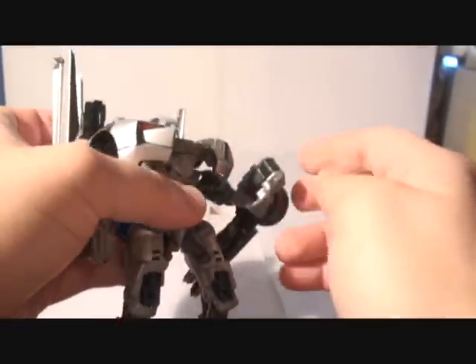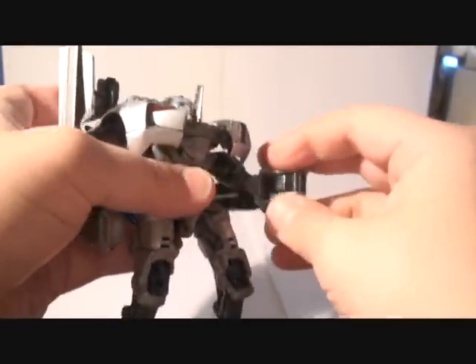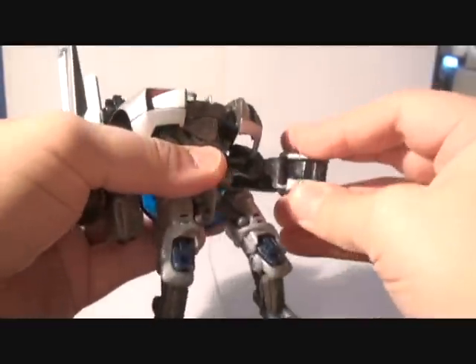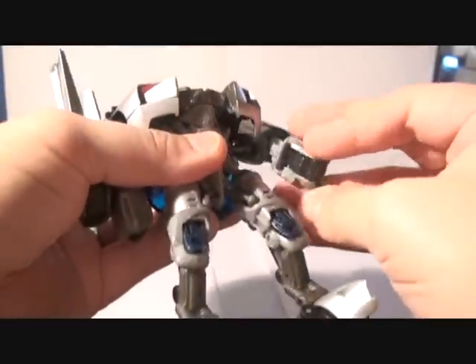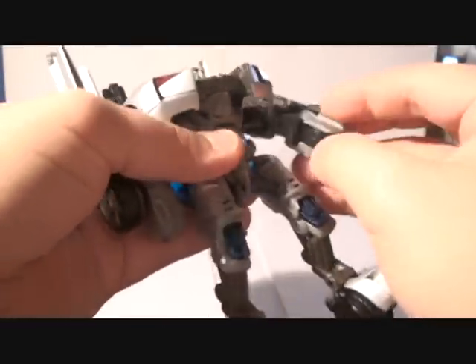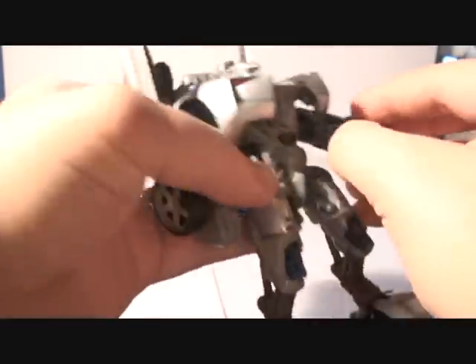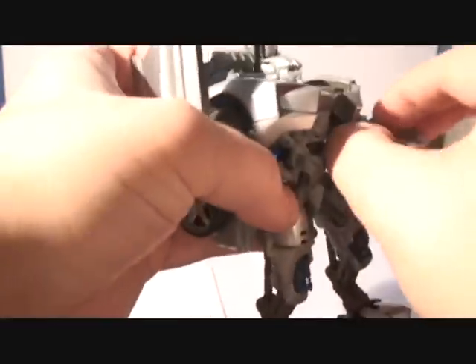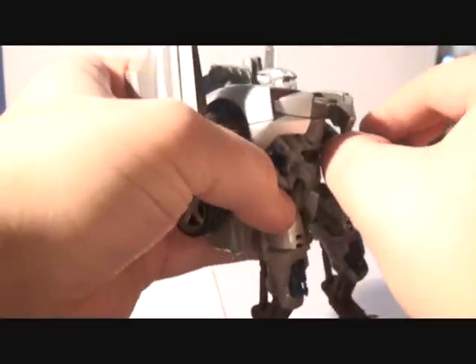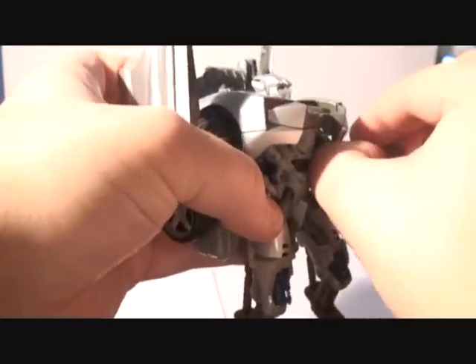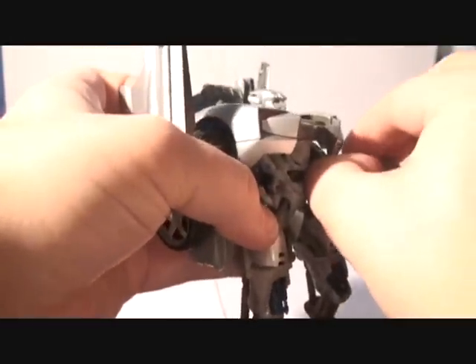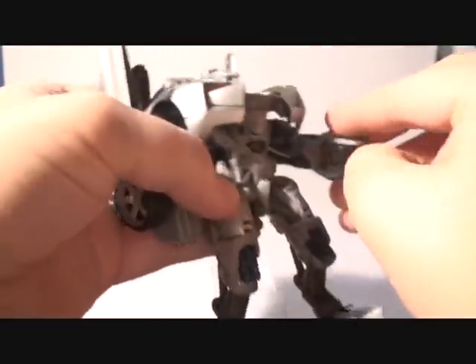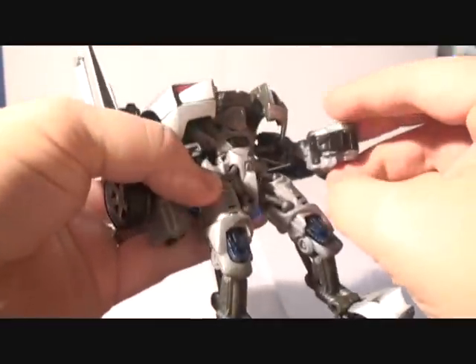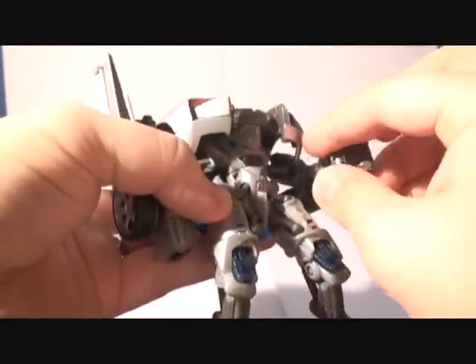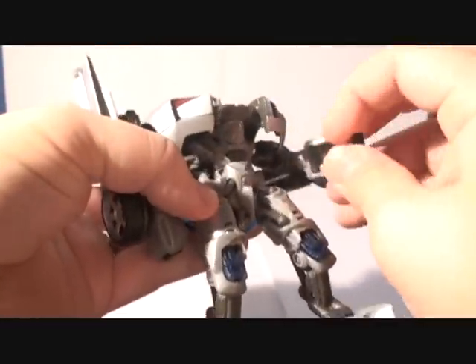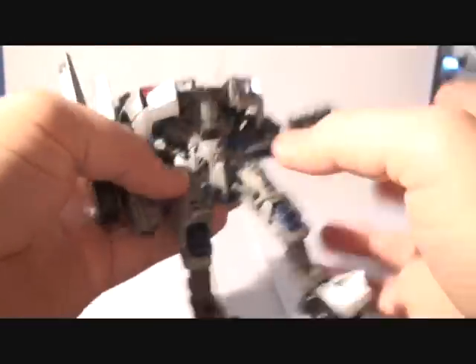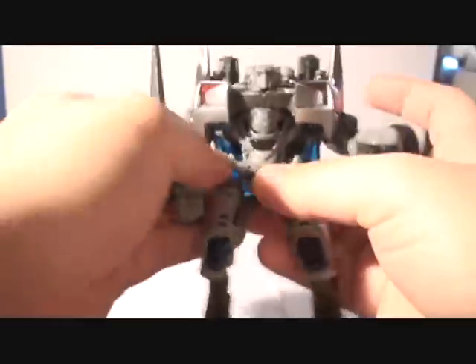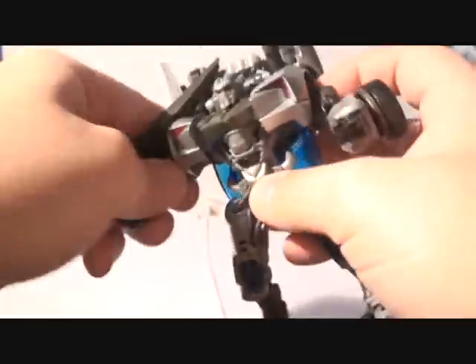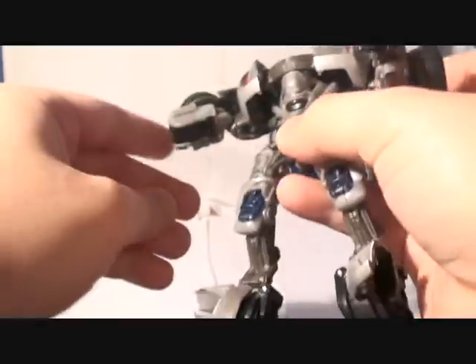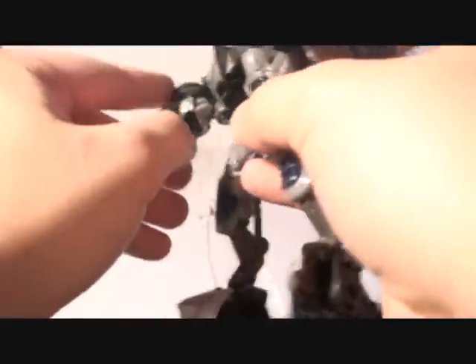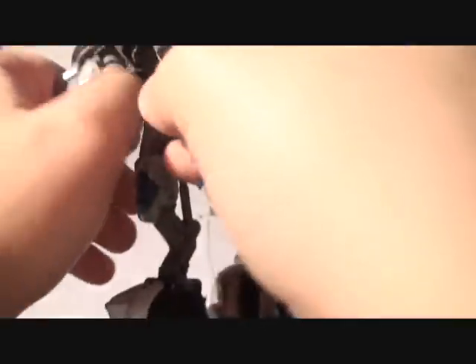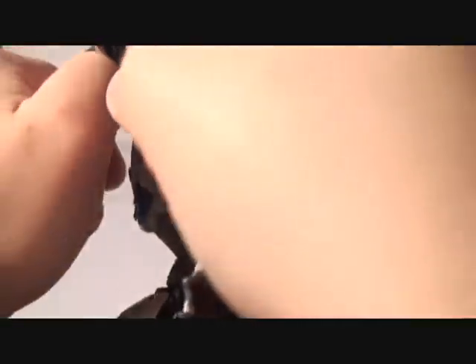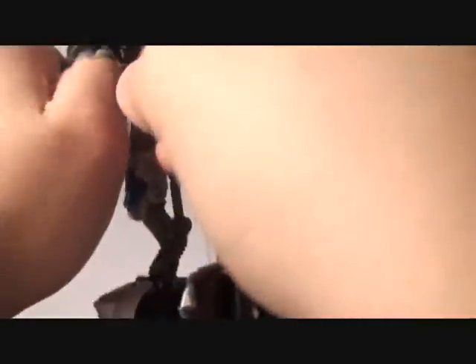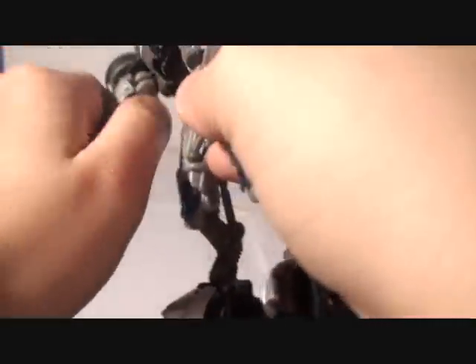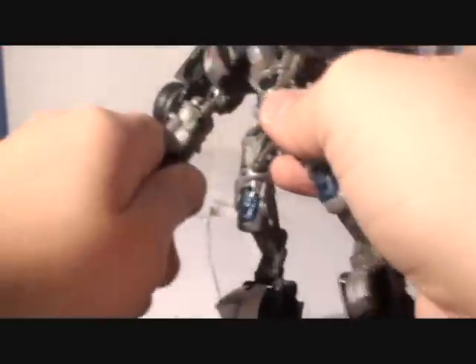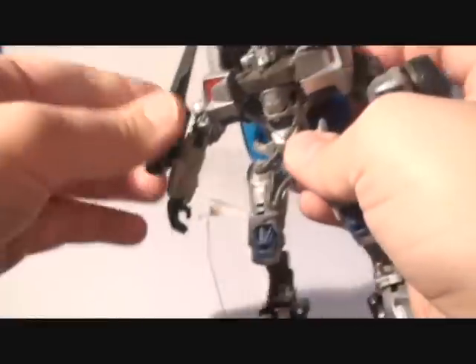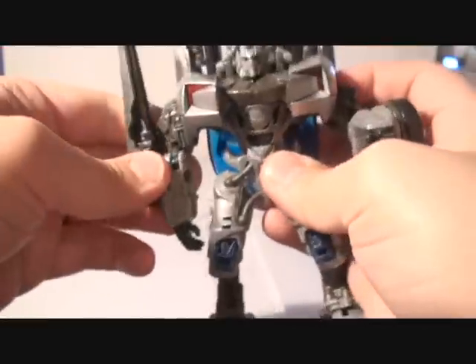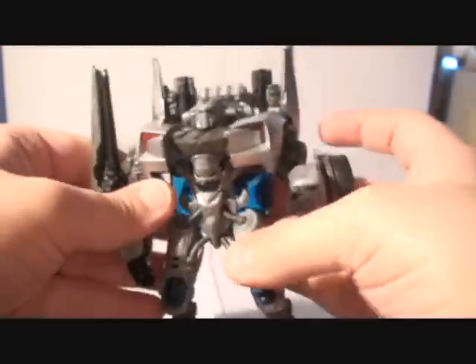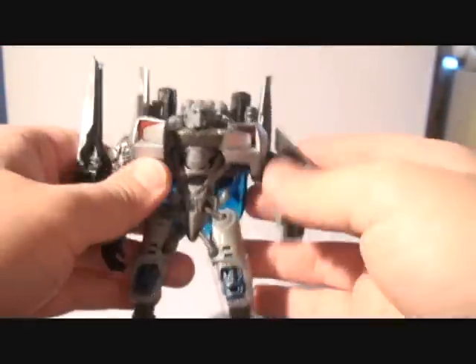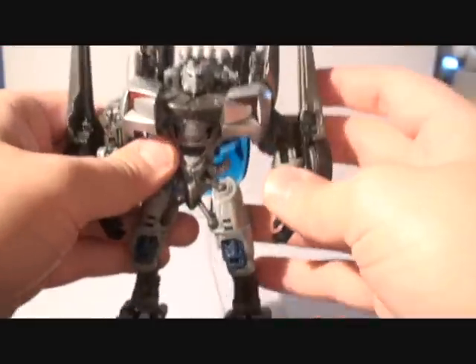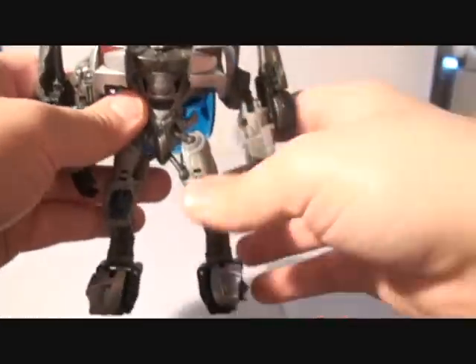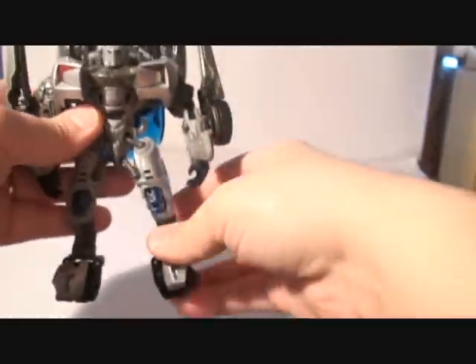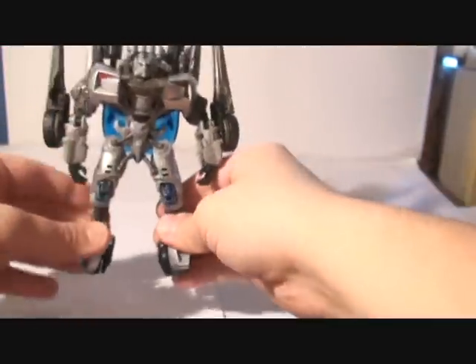The last part is the hands that are in here. You want to drag them out. And there we have him.